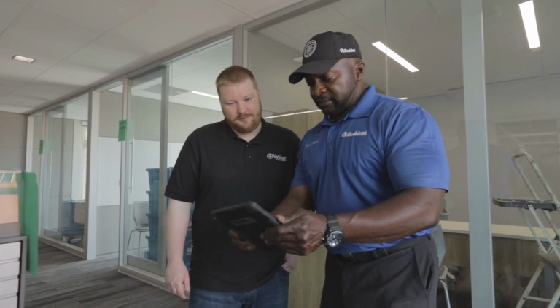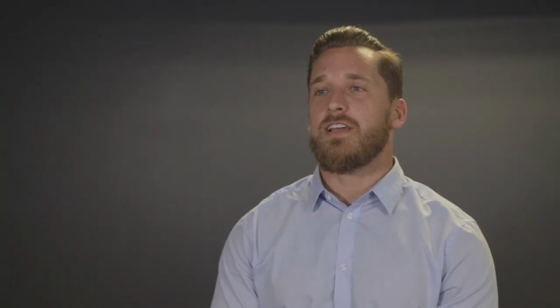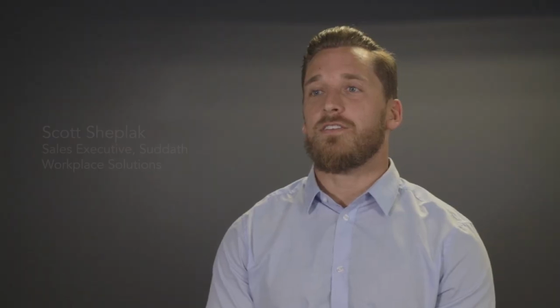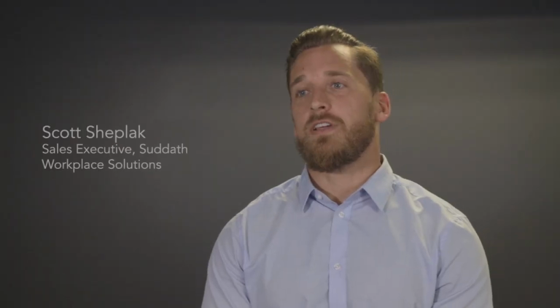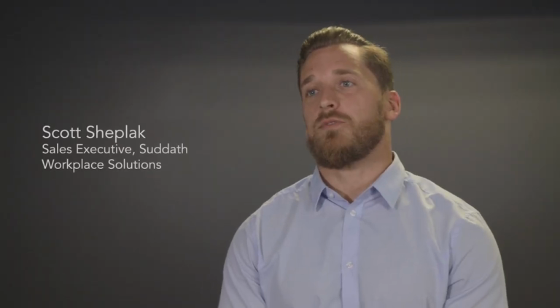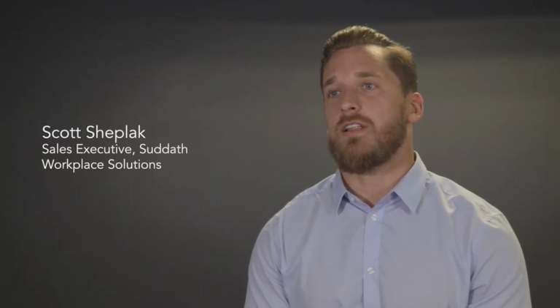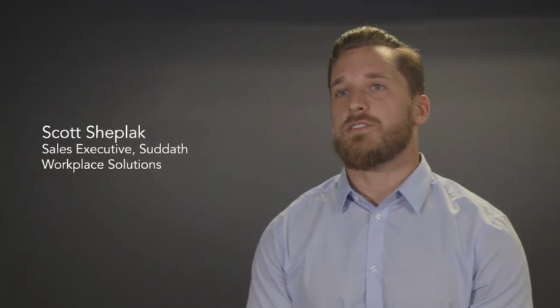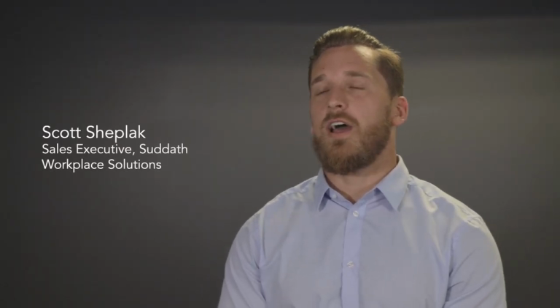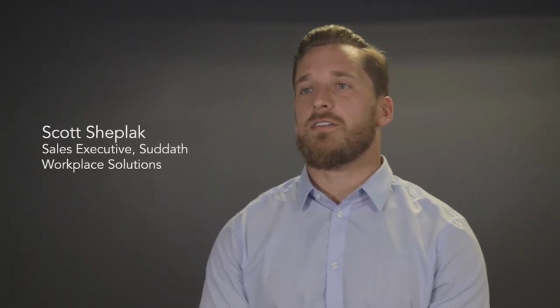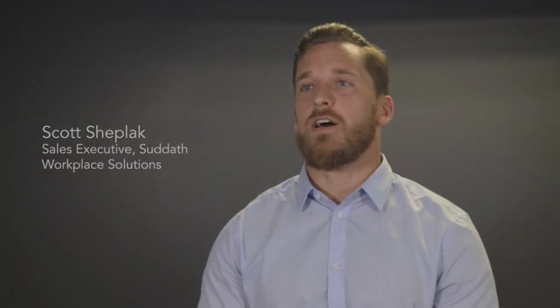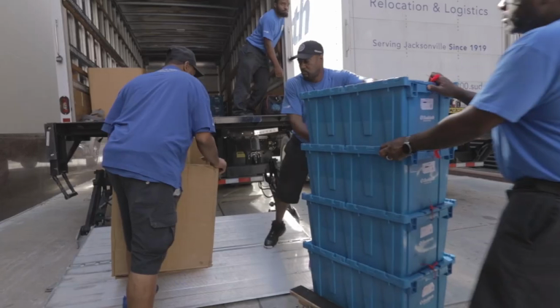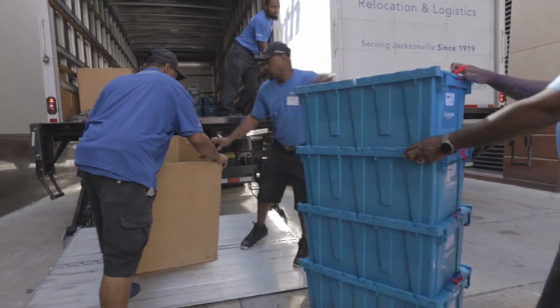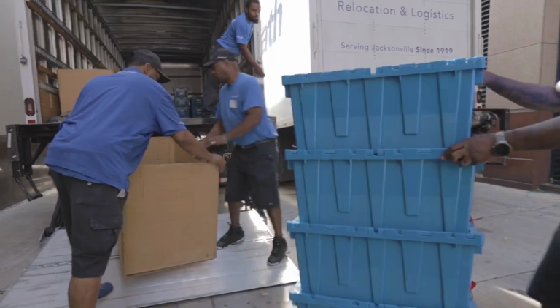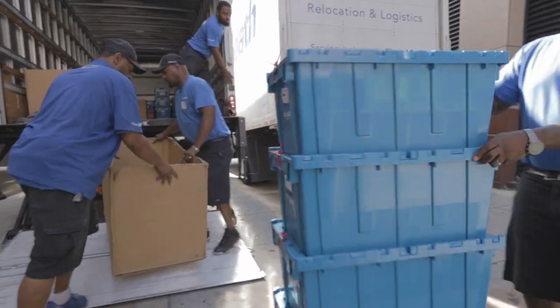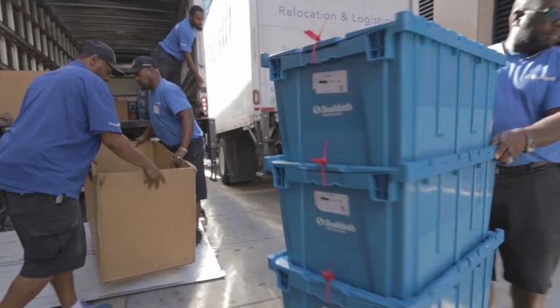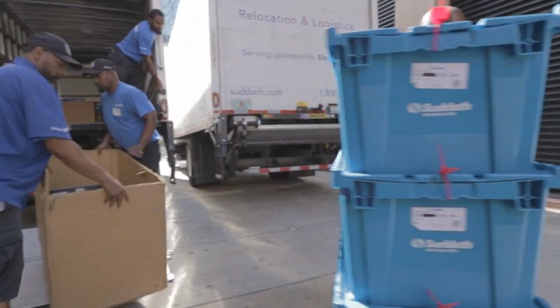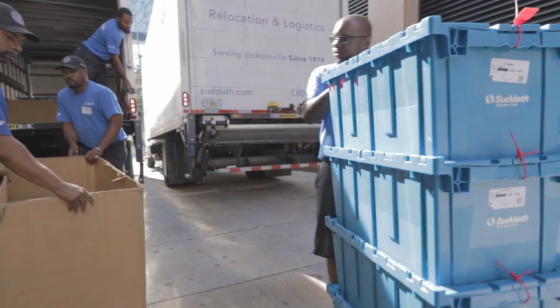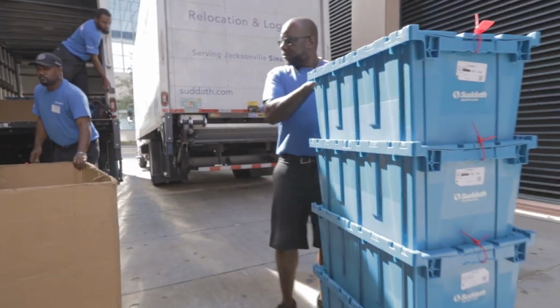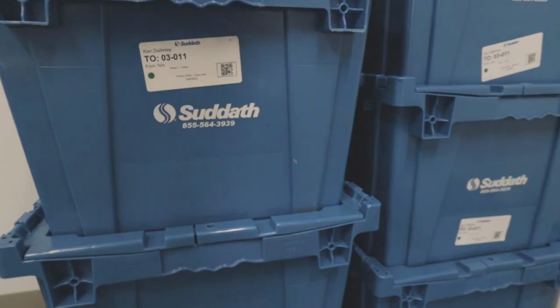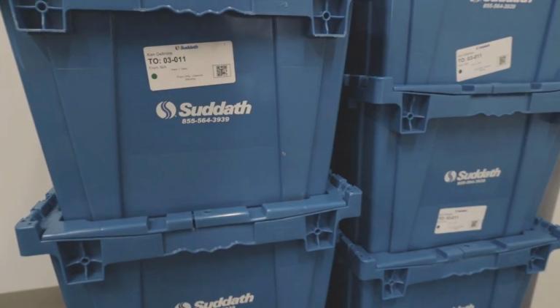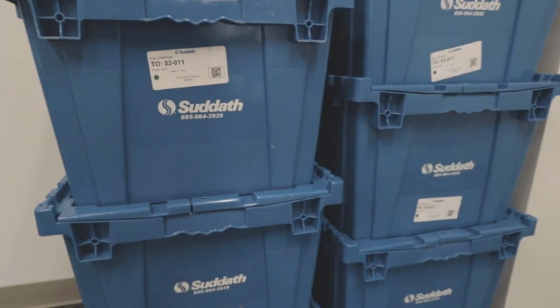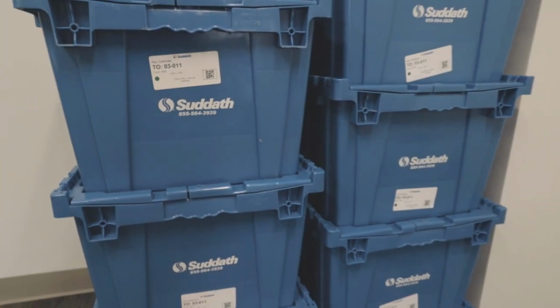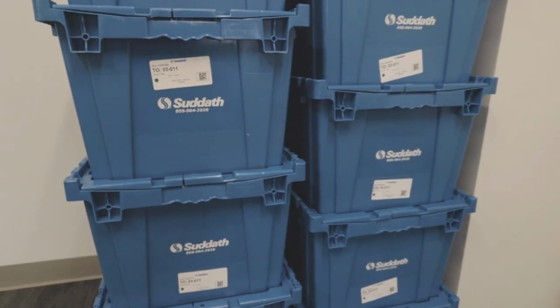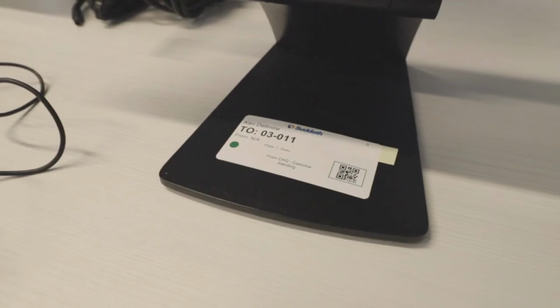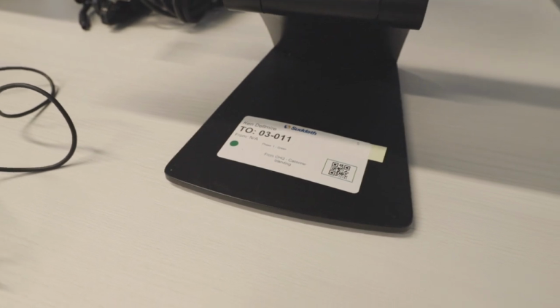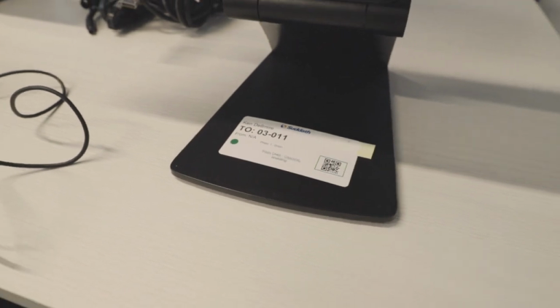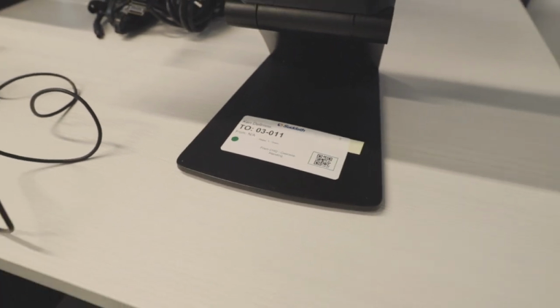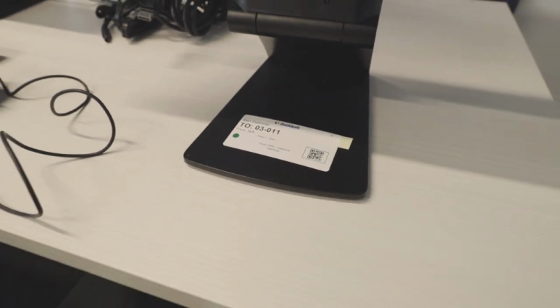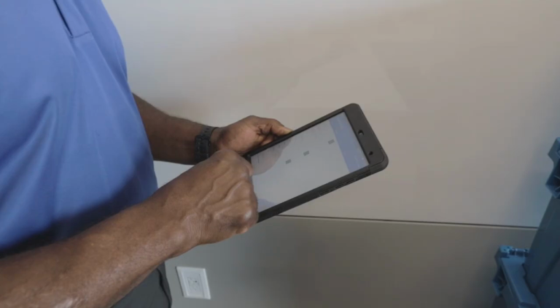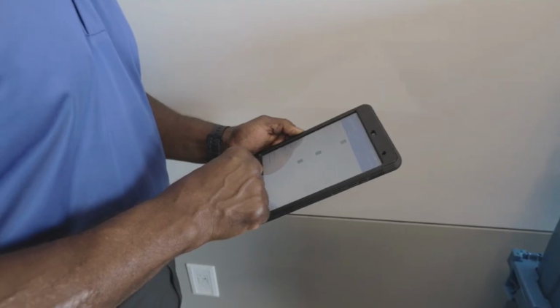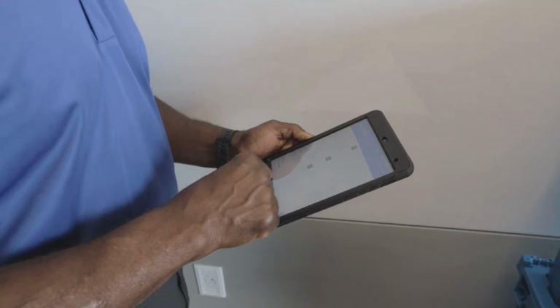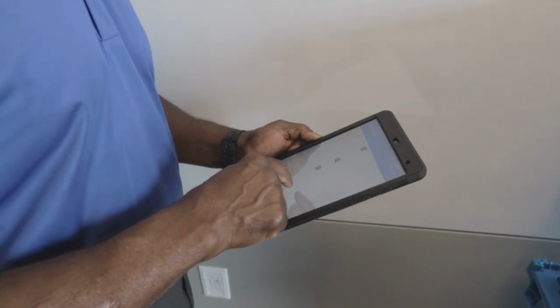Tracker takes out all the guesswork. It allows us to track a client's assets from point A to point B, ensuring that everything gets to where it needs to be going, tracked throughout the whole process.